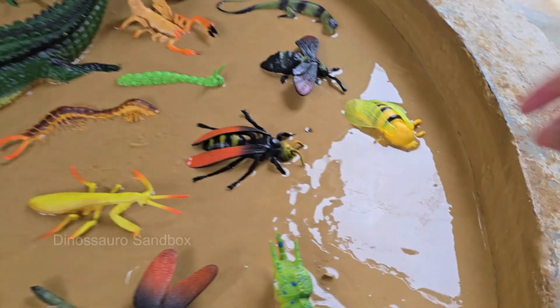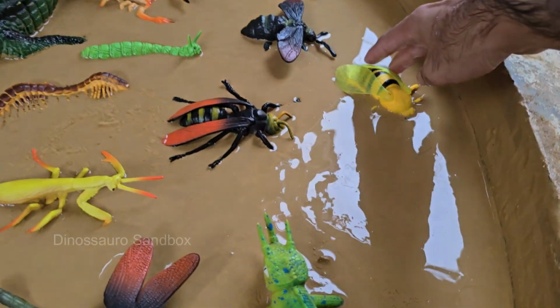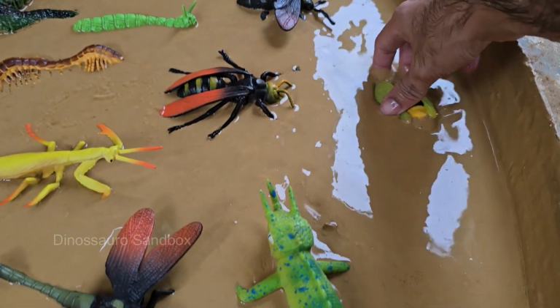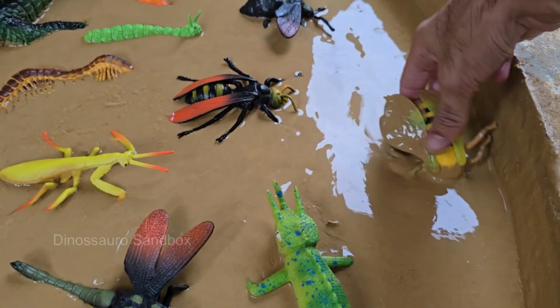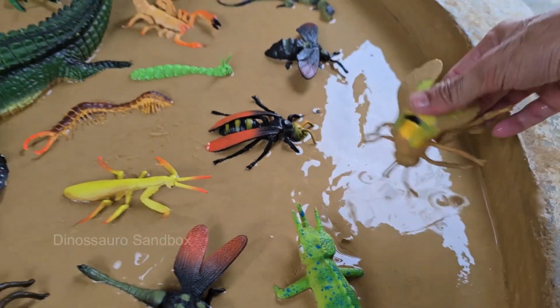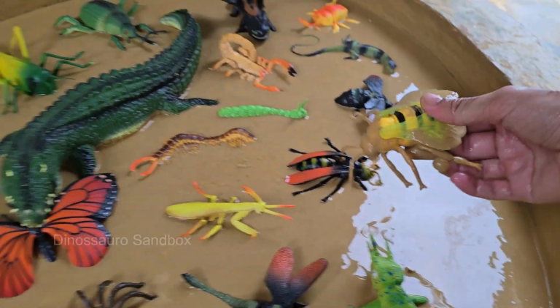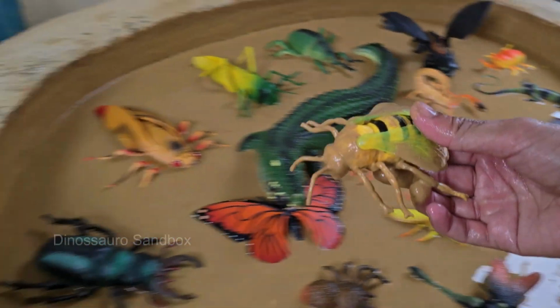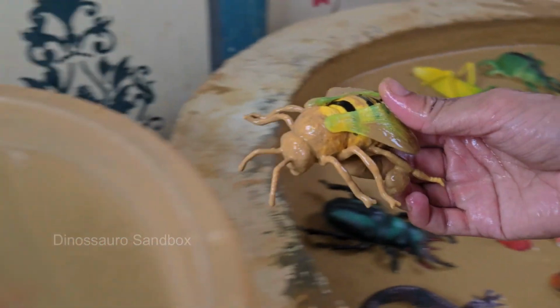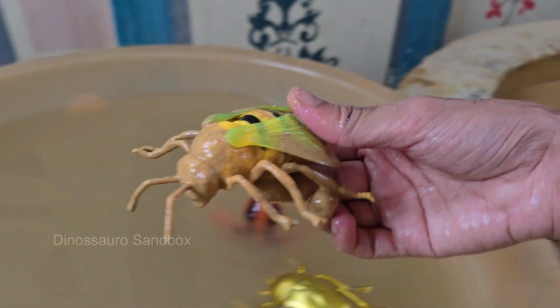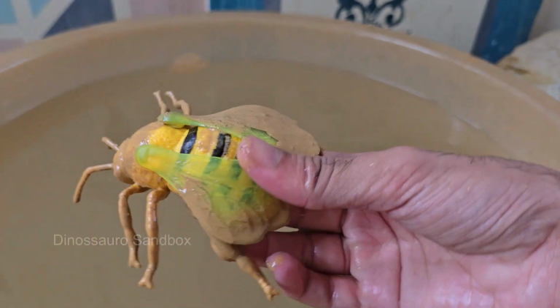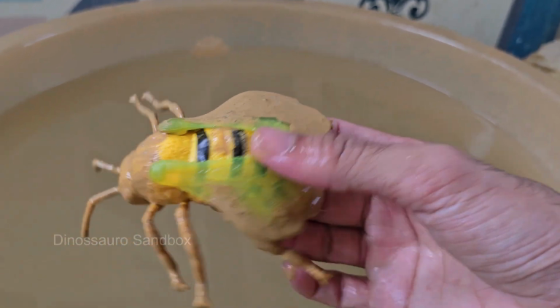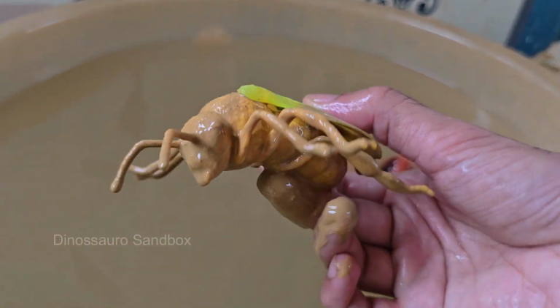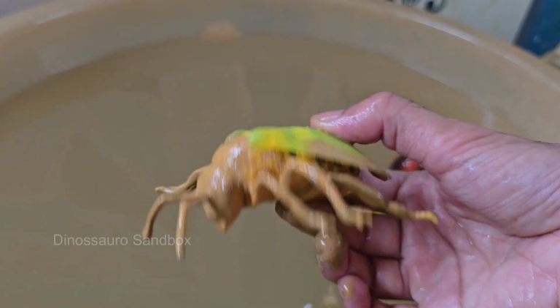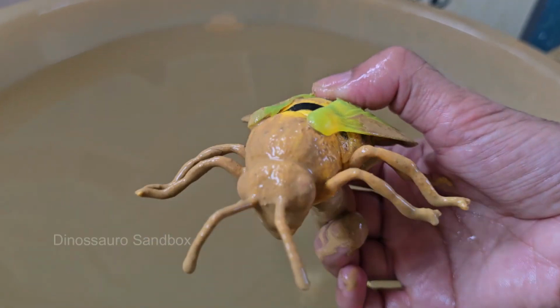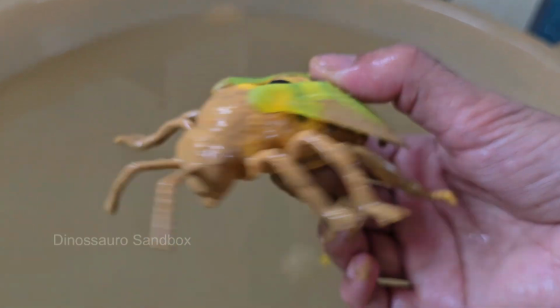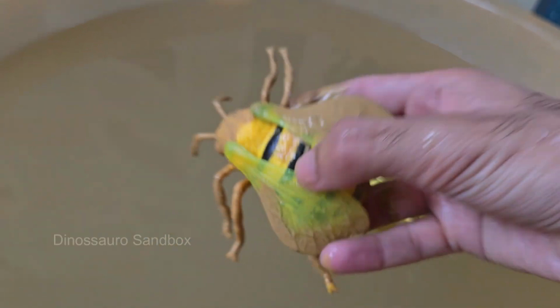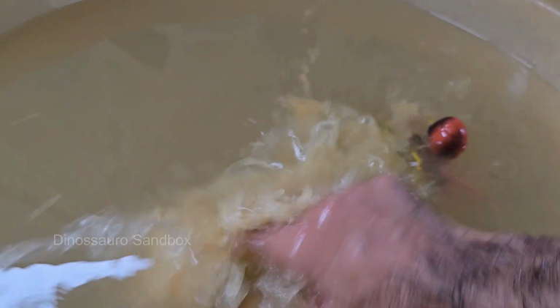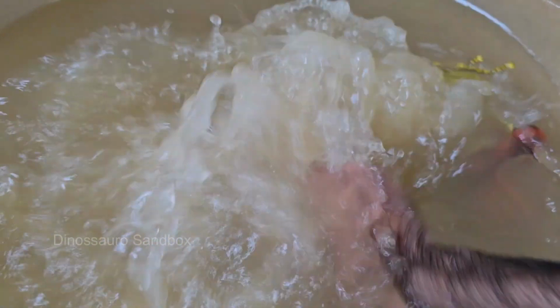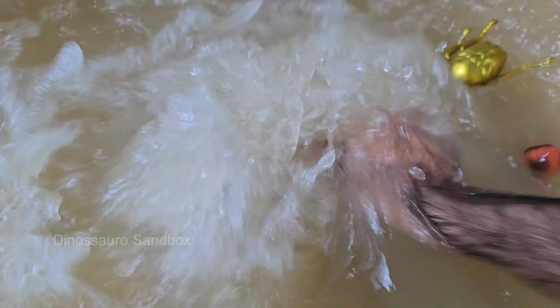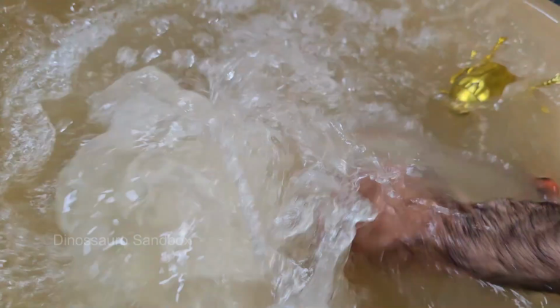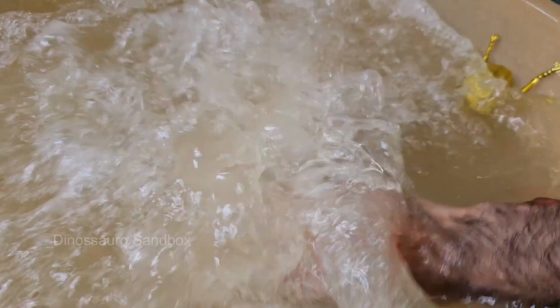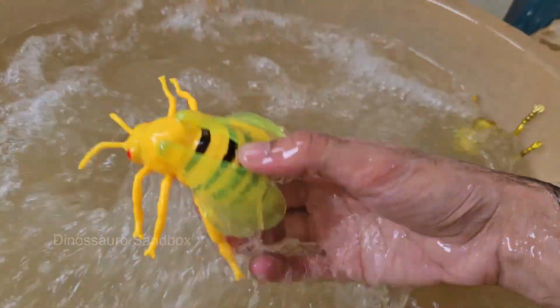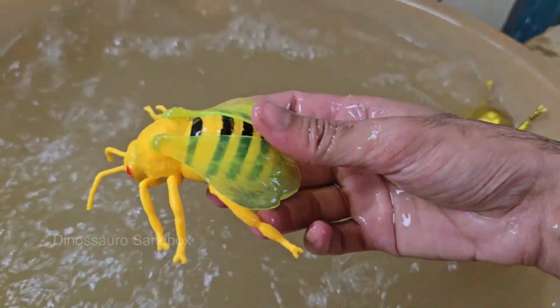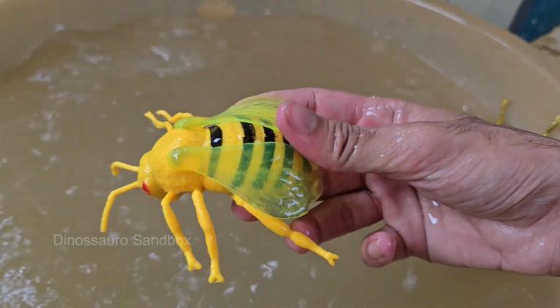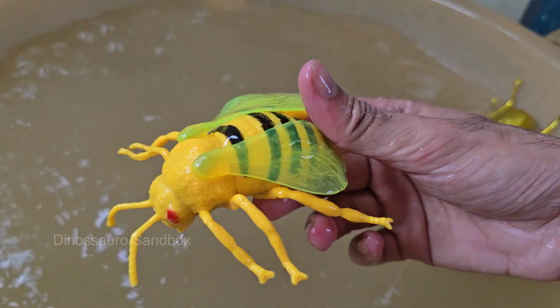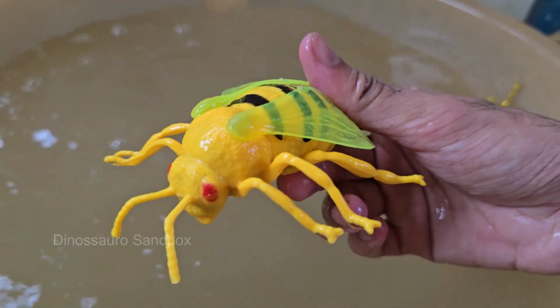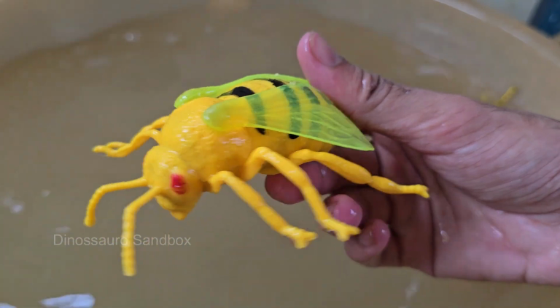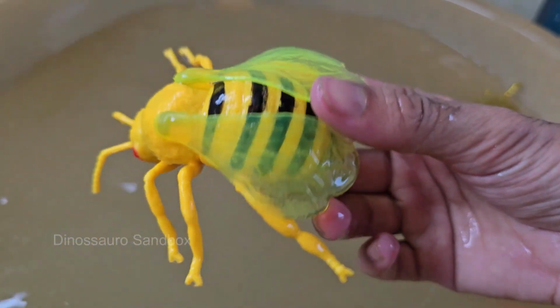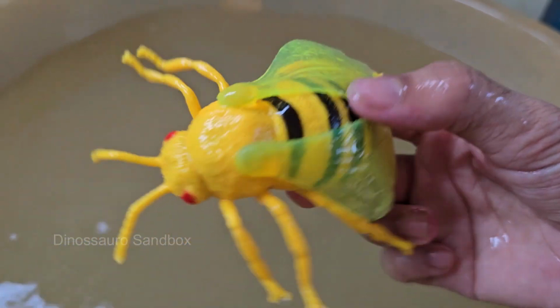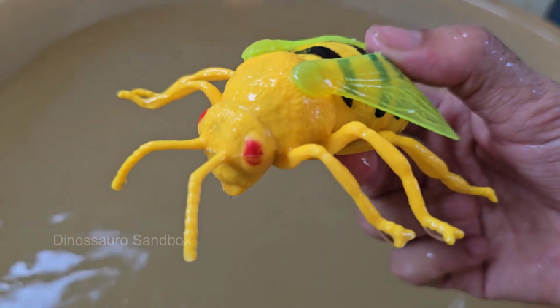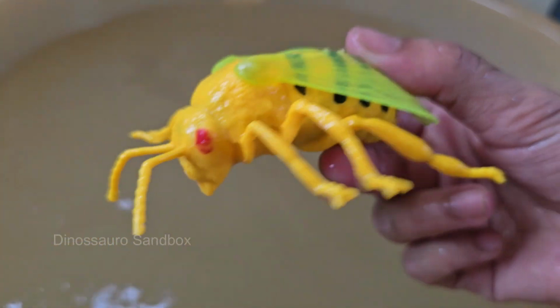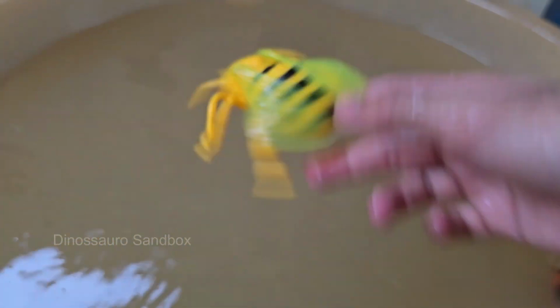Honey bees live in colonies with a complex social structure, including a queen bee, worker bees, and drones. Honeybees build honeycombs in hexagonal cells, which are incredibly efficient for storing honey and raising brood.